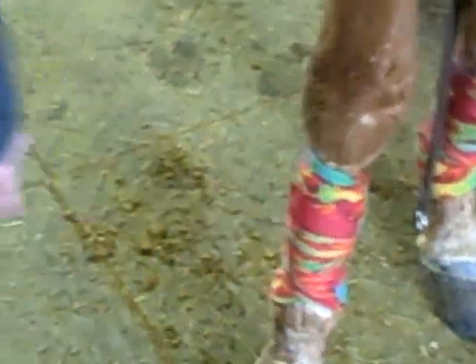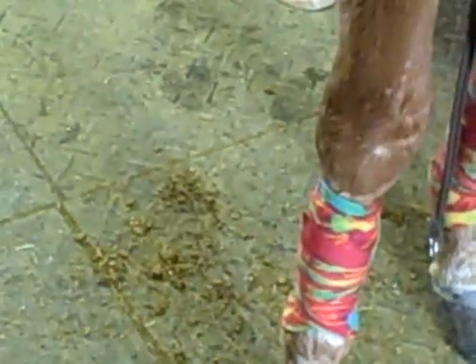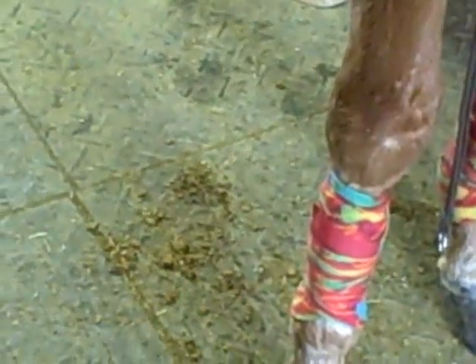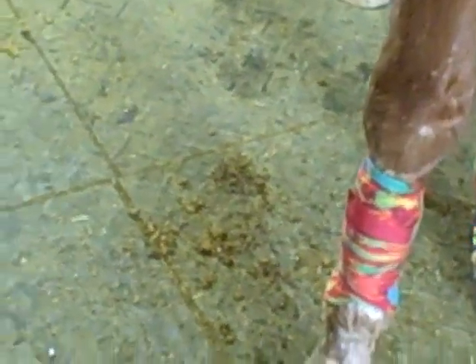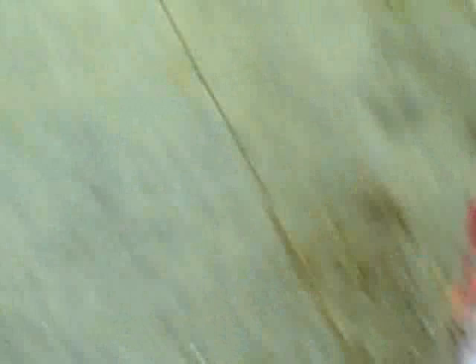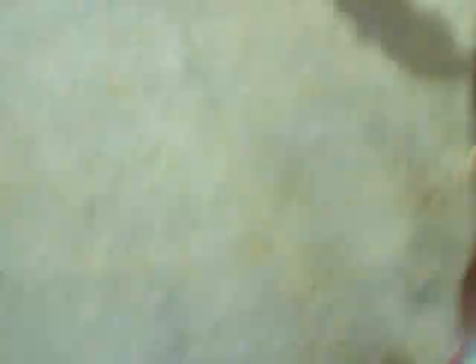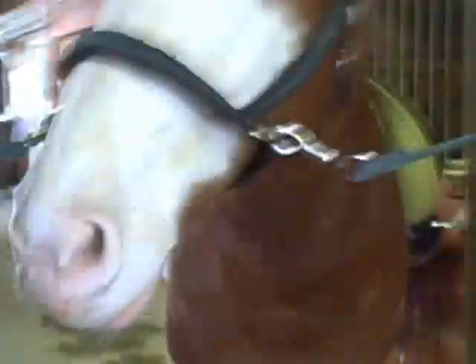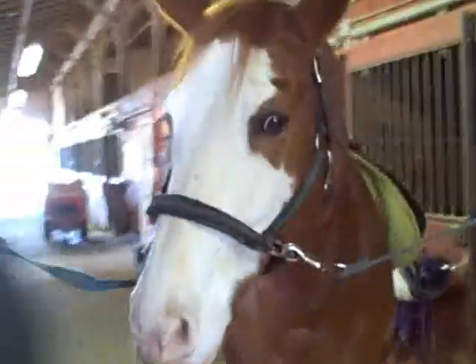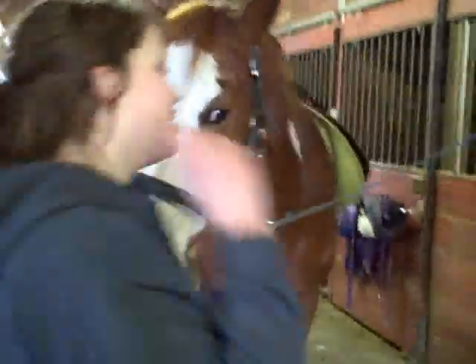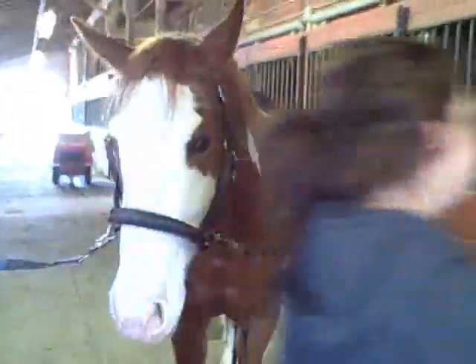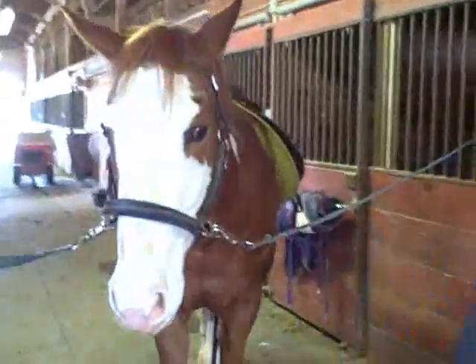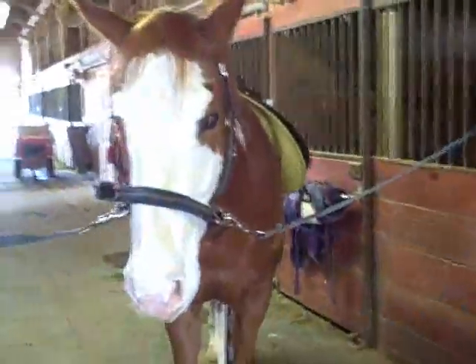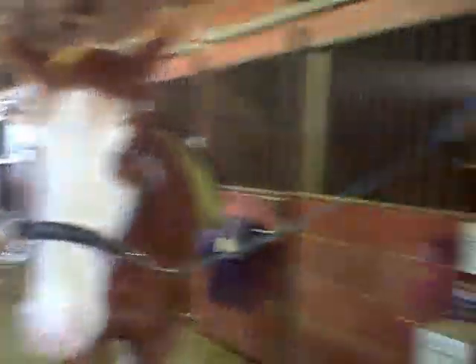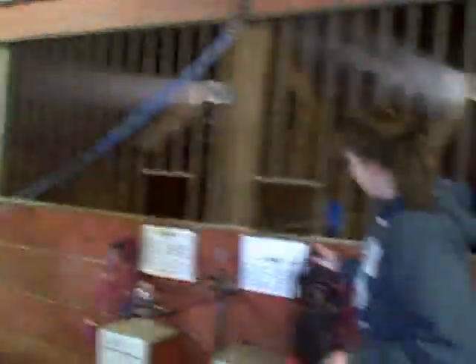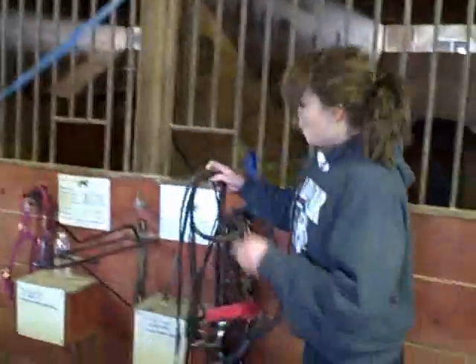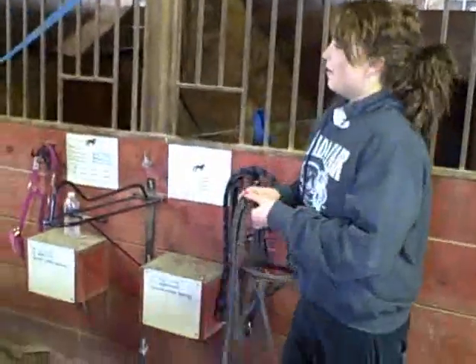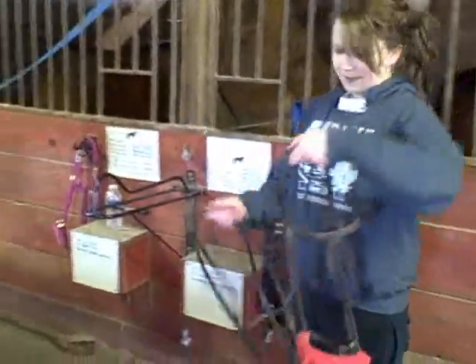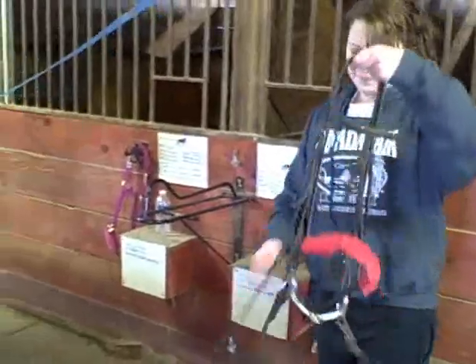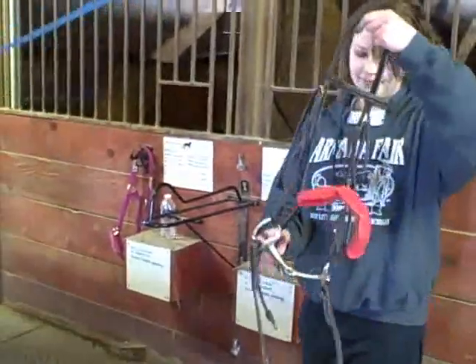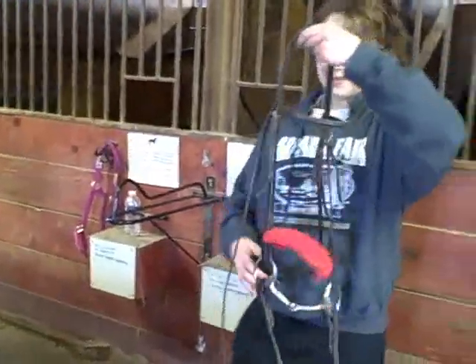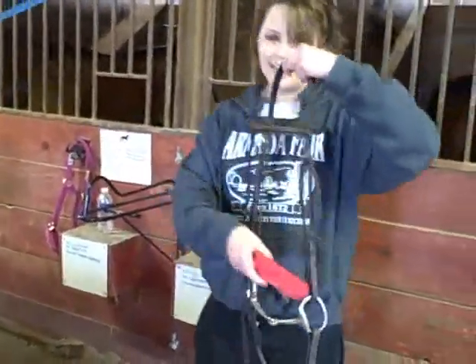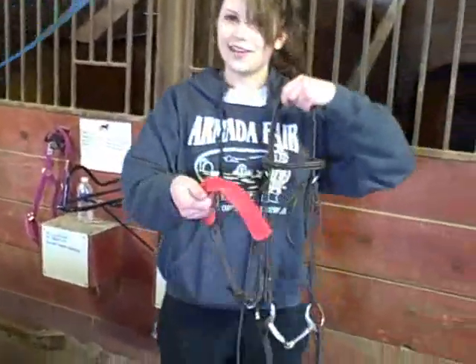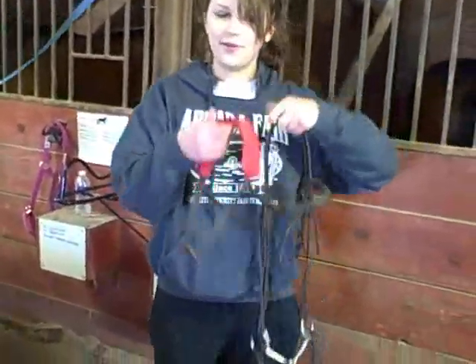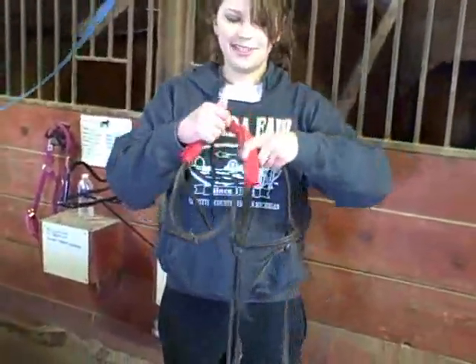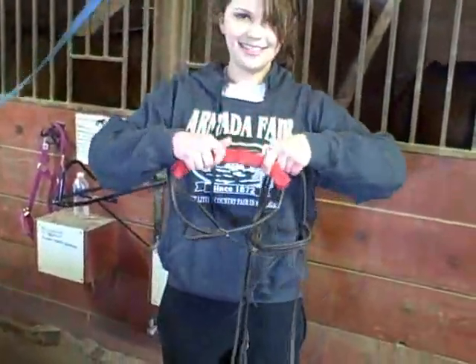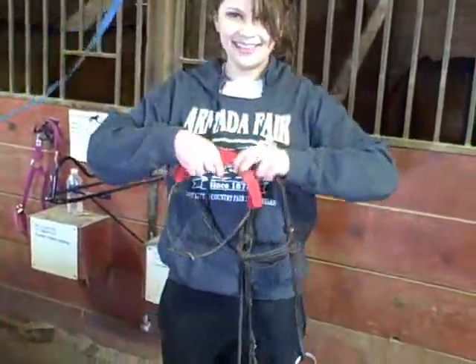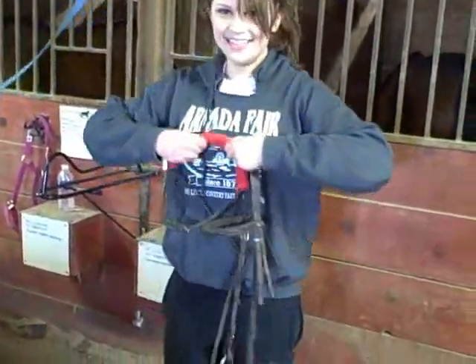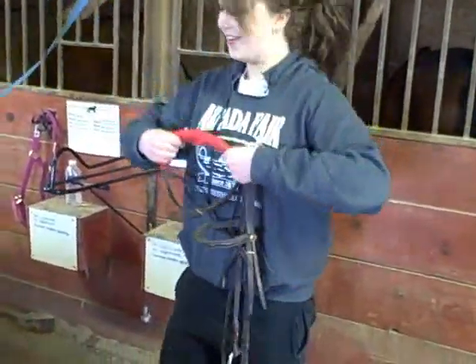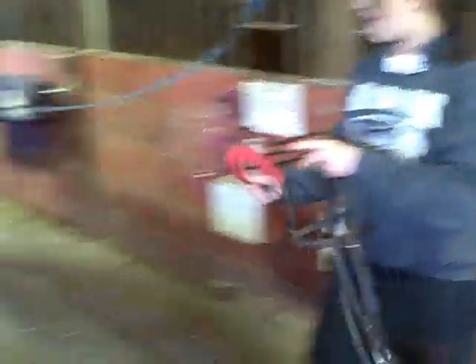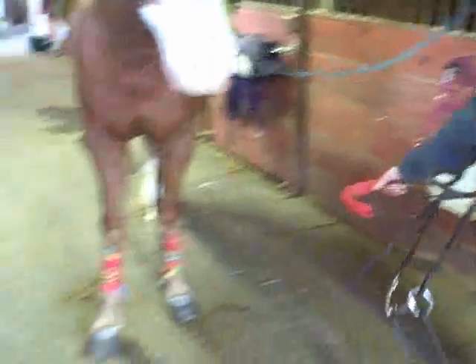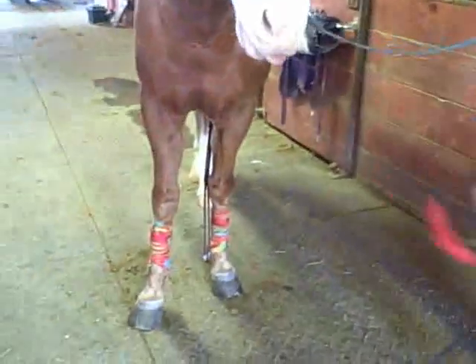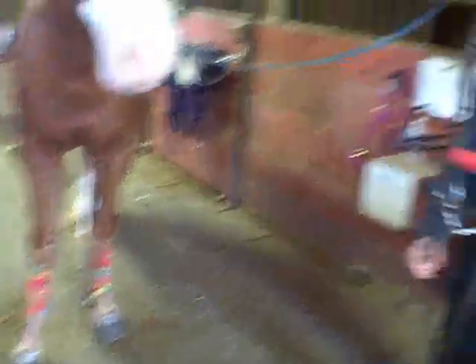And that's how you do polo wraps. Now the girth or bridle. You can get cute little fuzzy things to match the polo wraps.